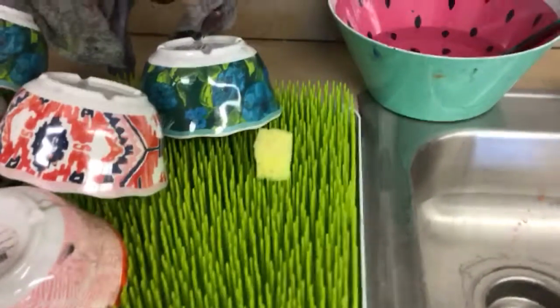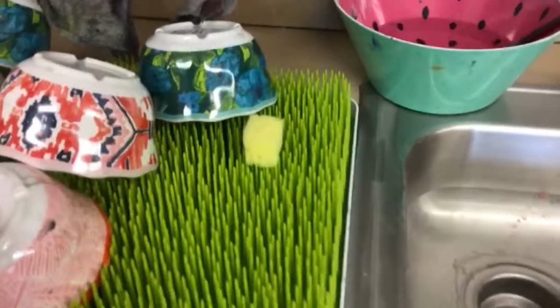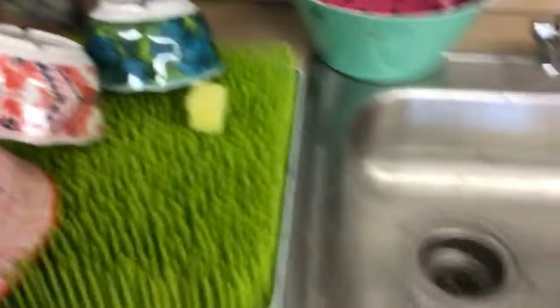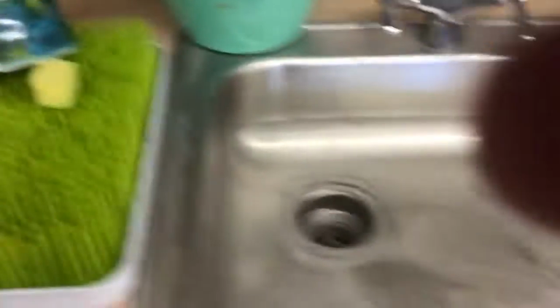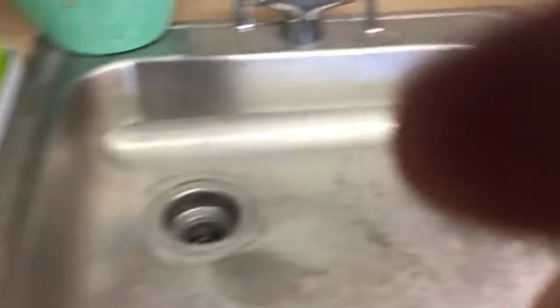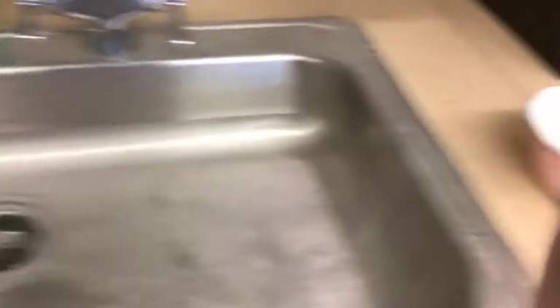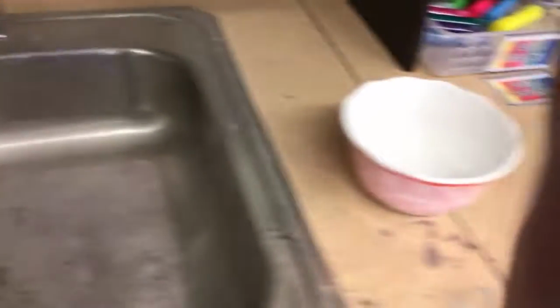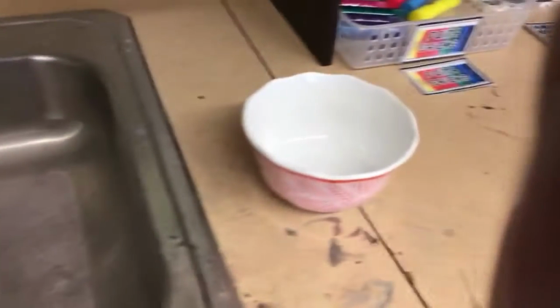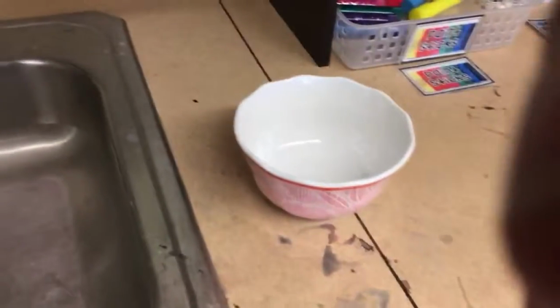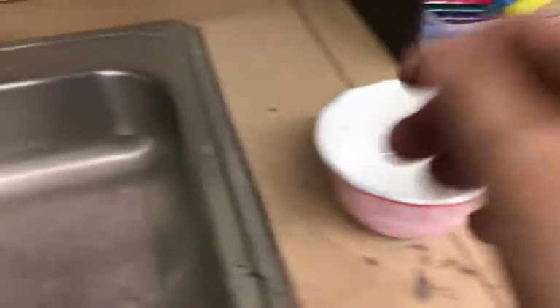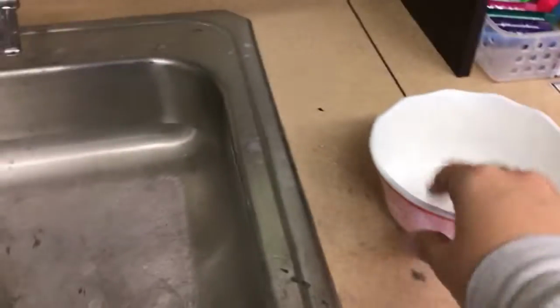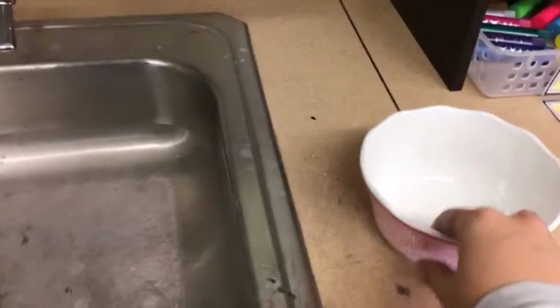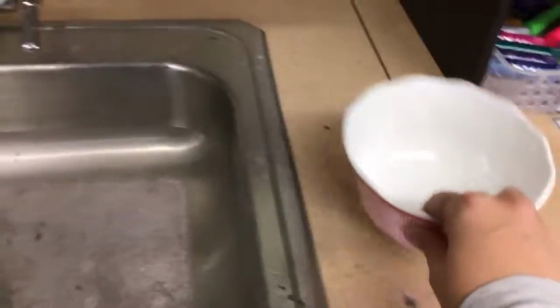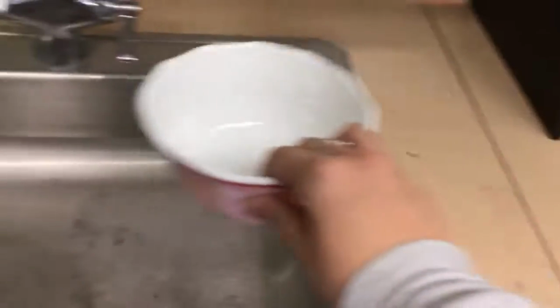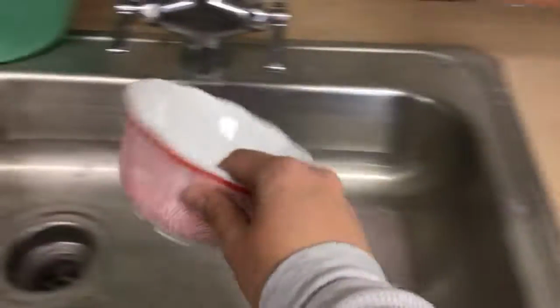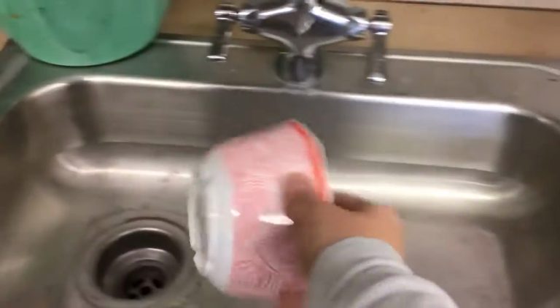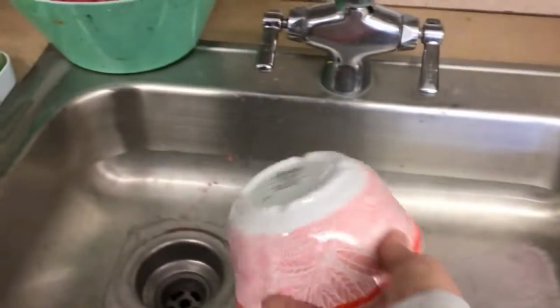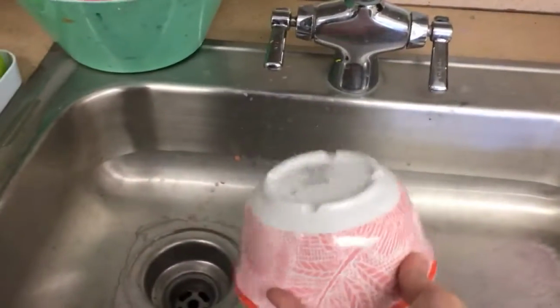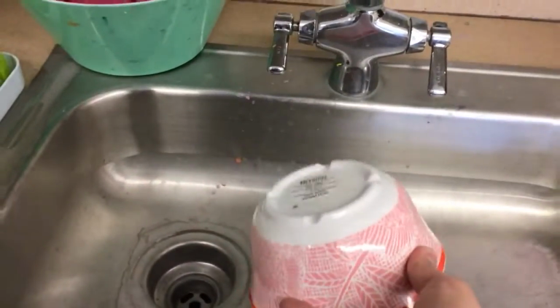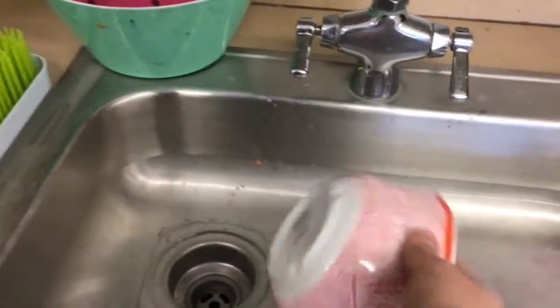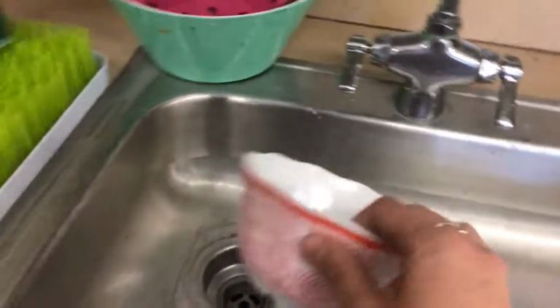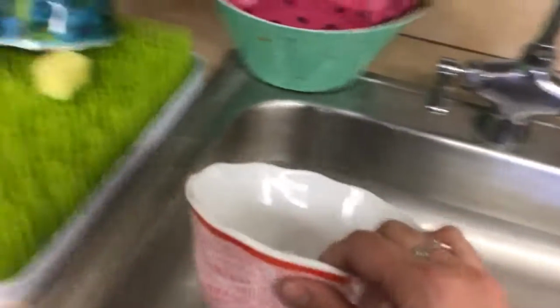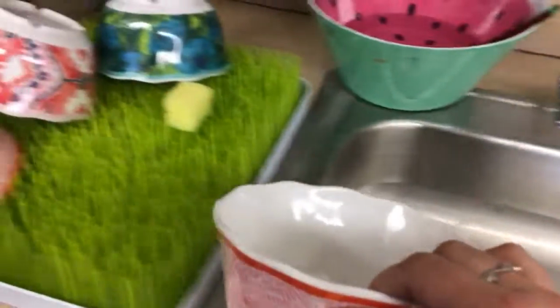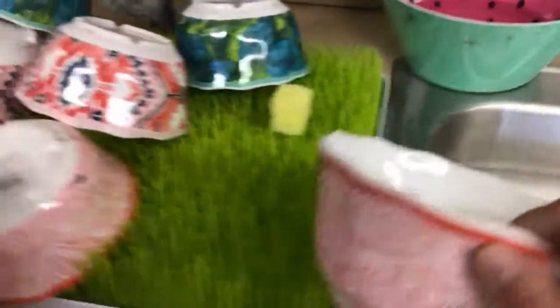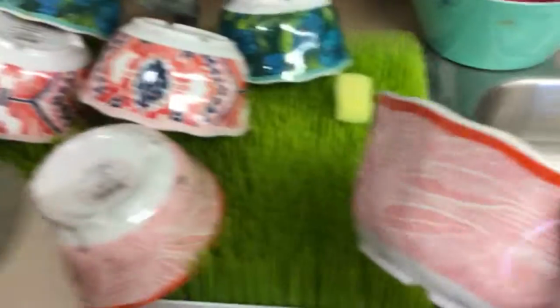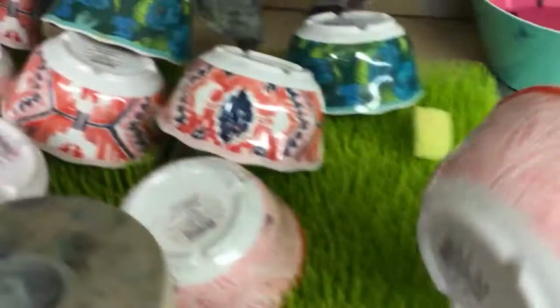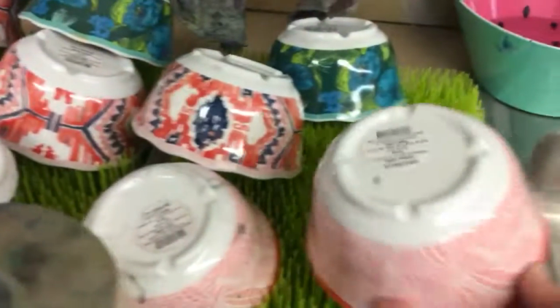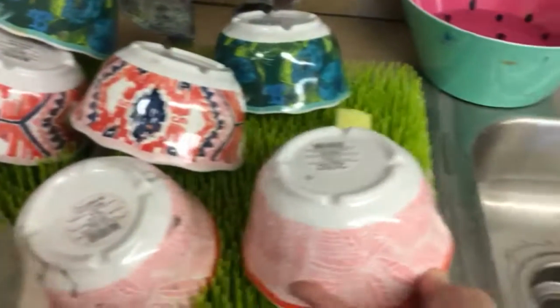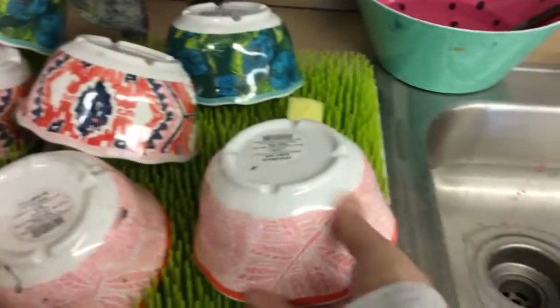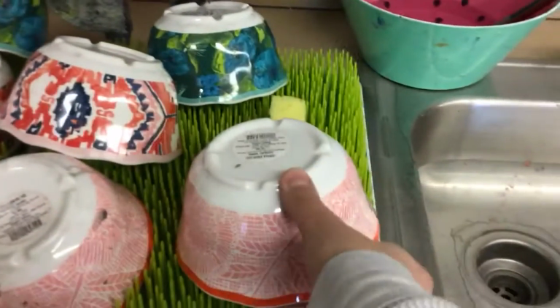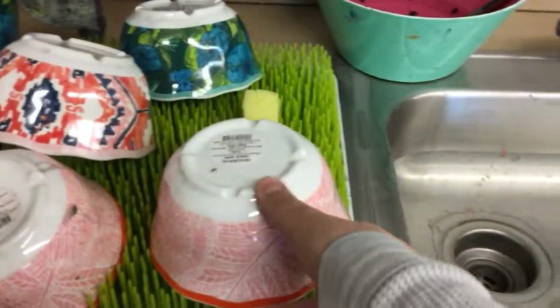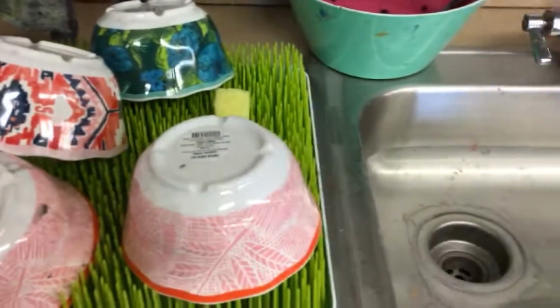For your water bowl, same thing — make sure you dump out the water and then you can put it on the drying rack to dry.